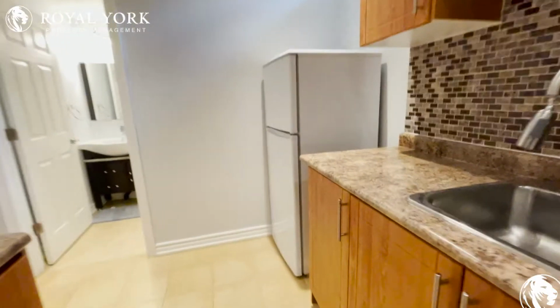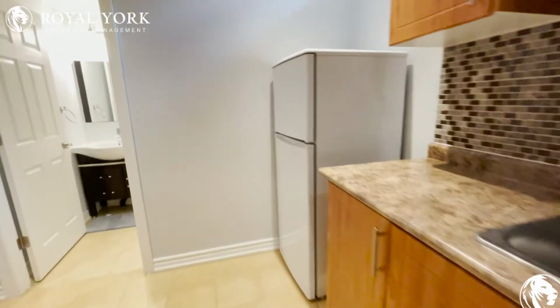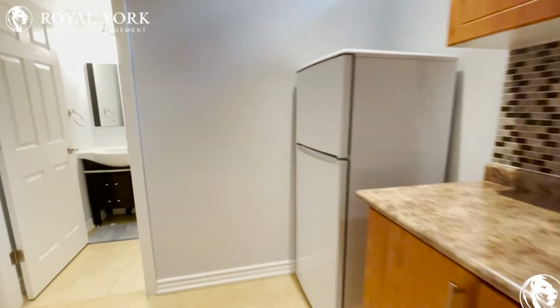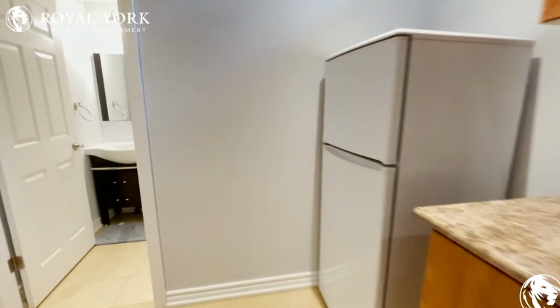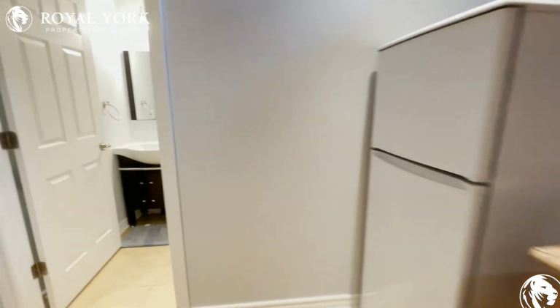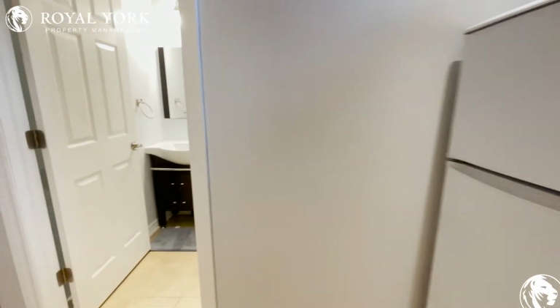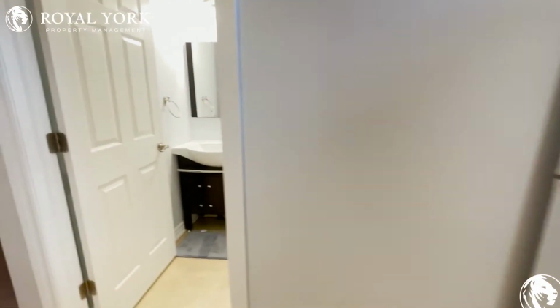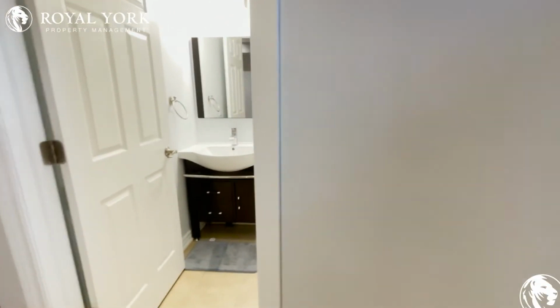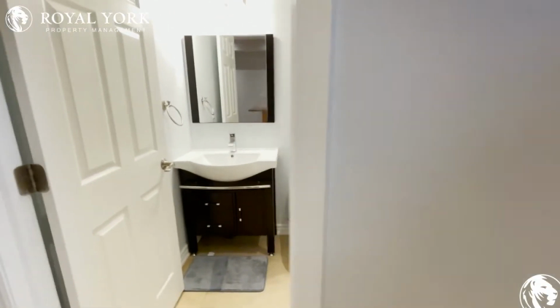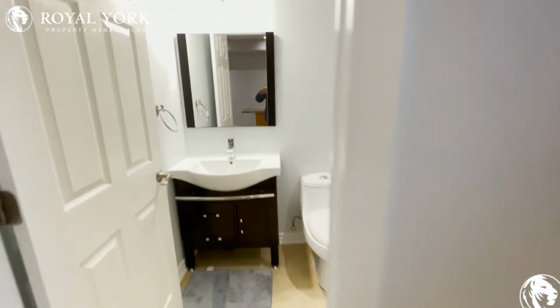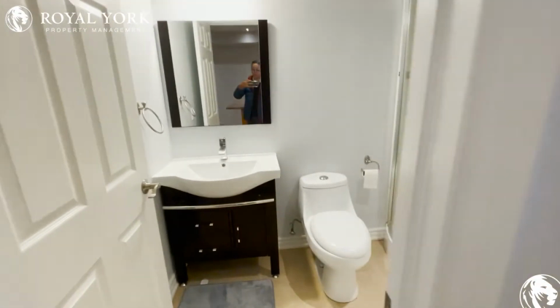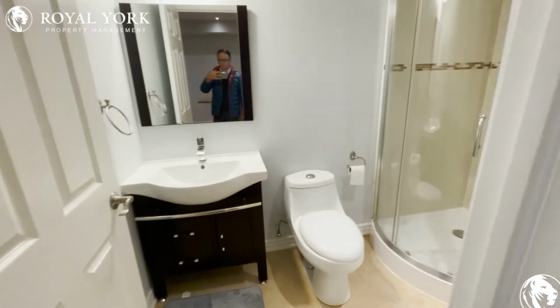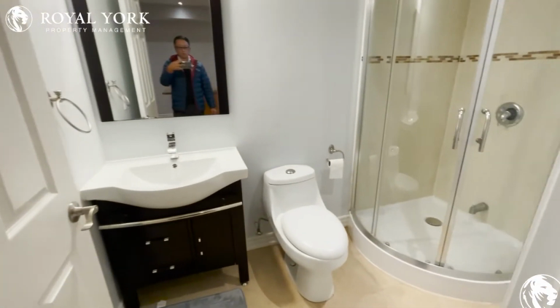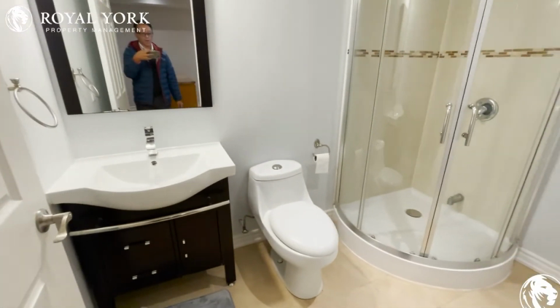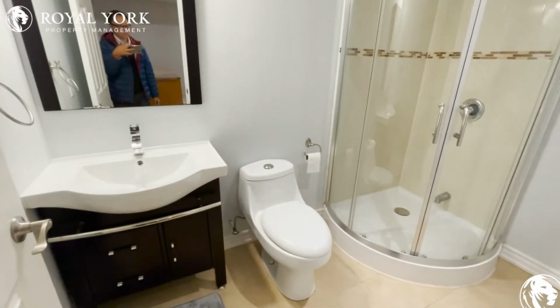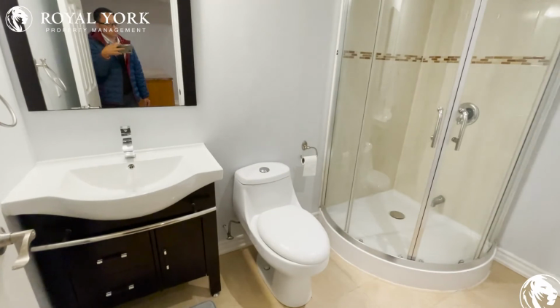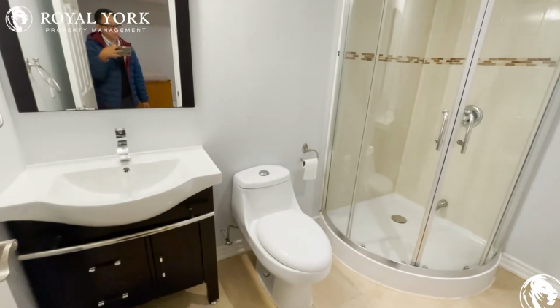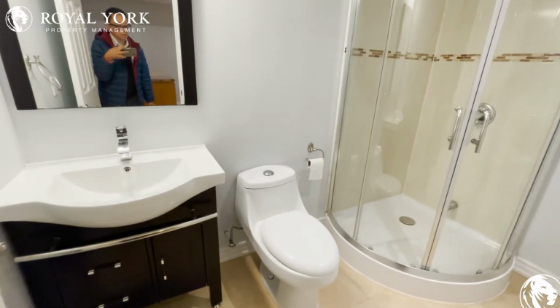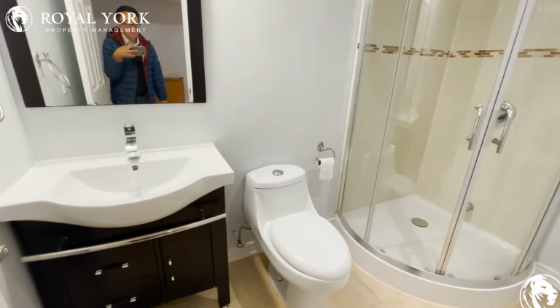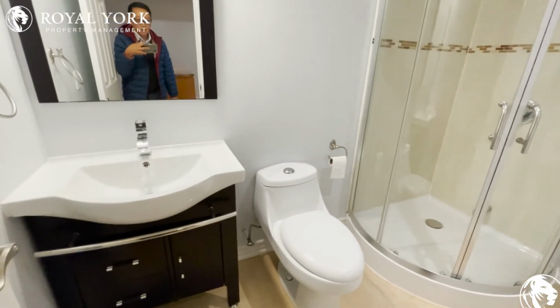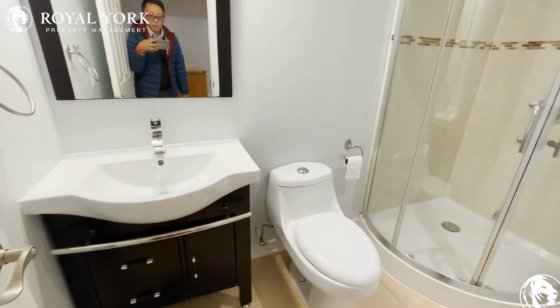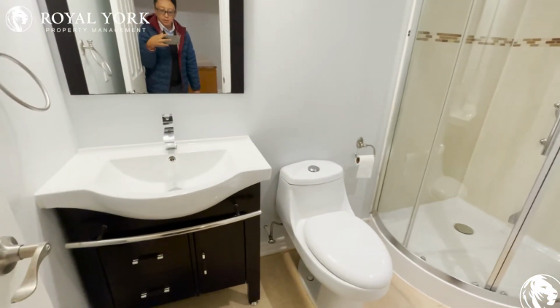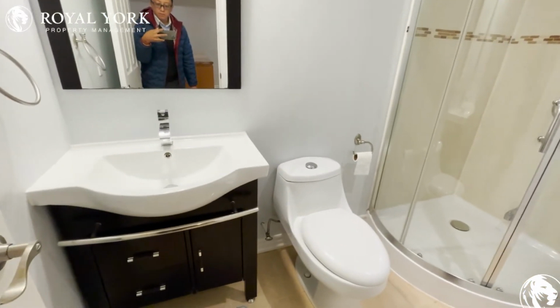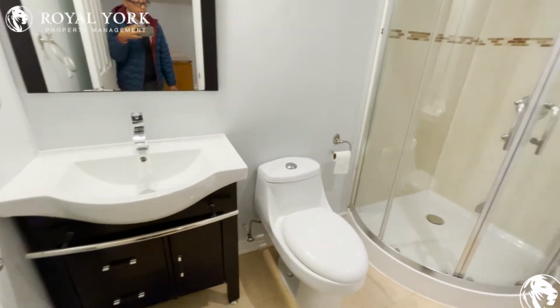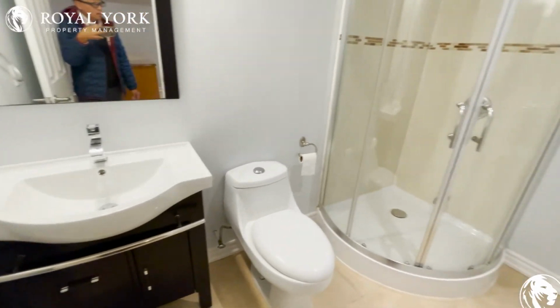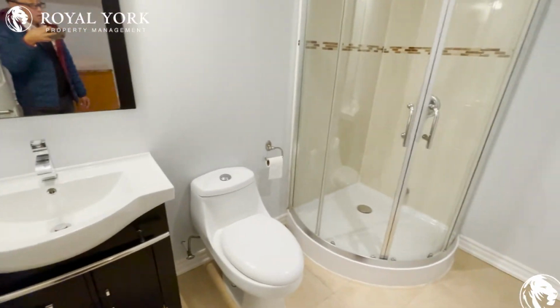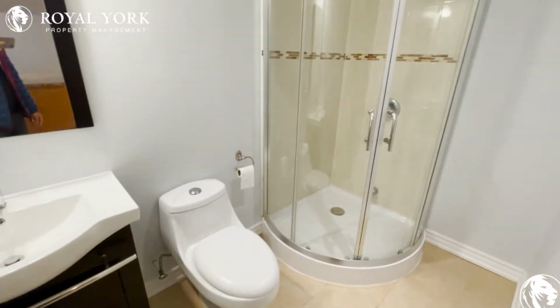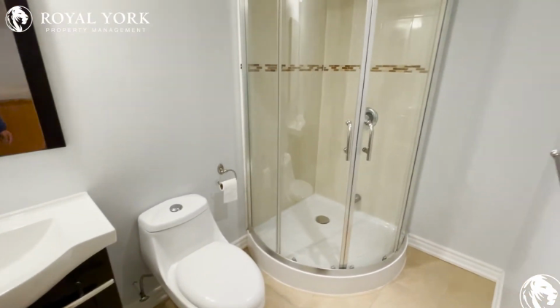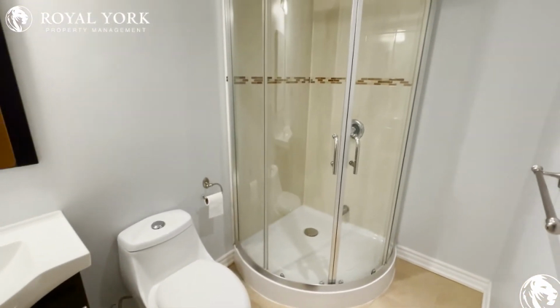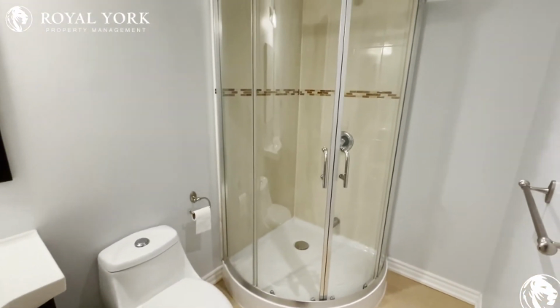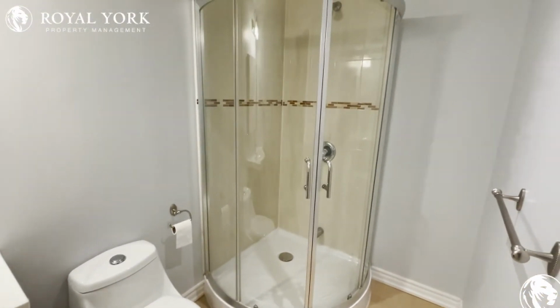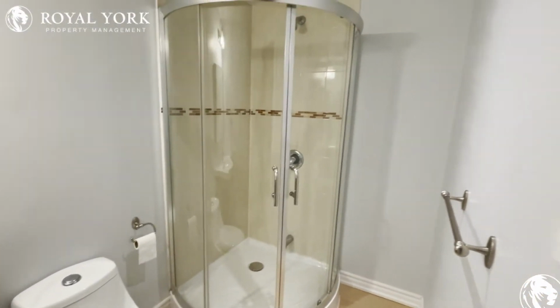There's also a microwave and fridge. Finally, we're looking at this newly built bathroom — nice vanity, three-piece with a stand-up shower.